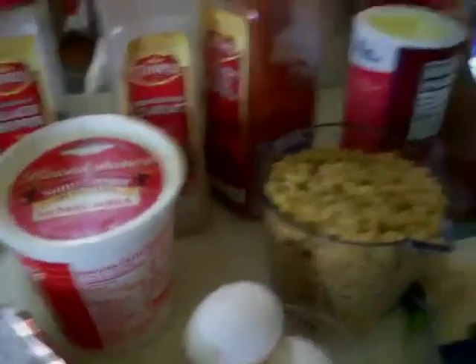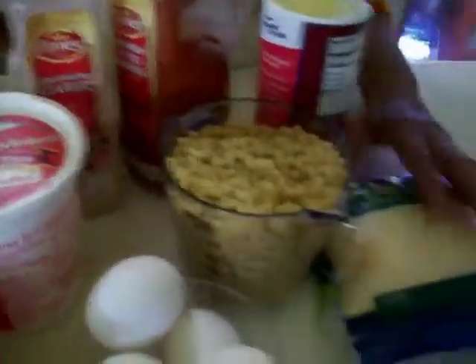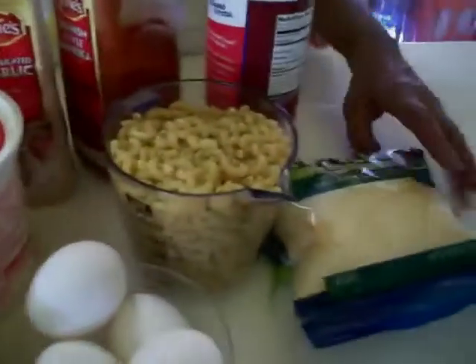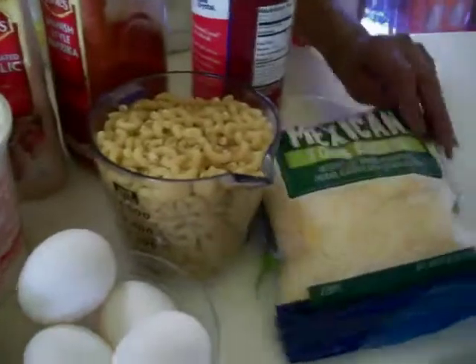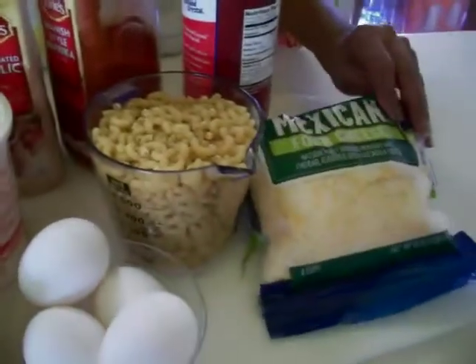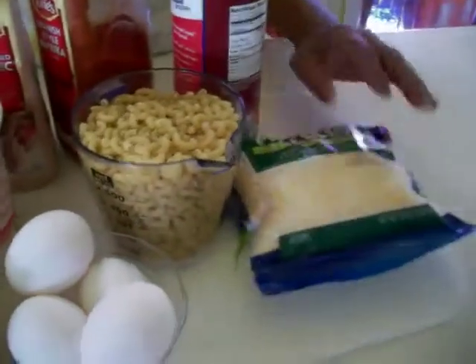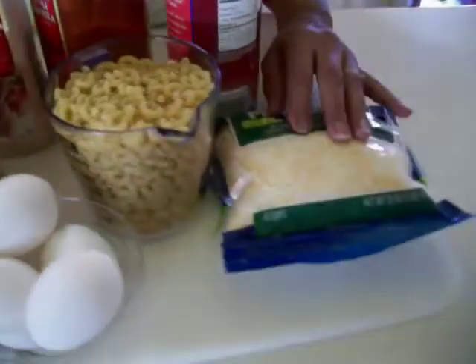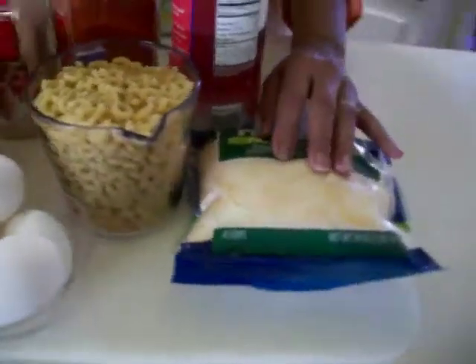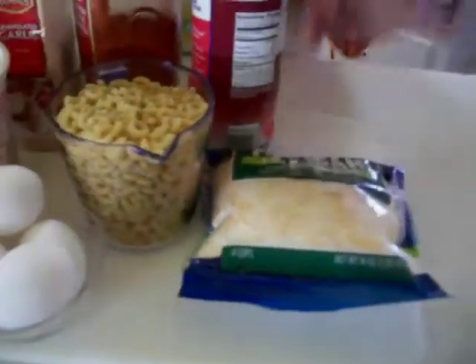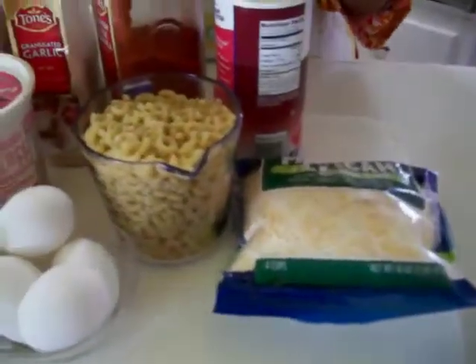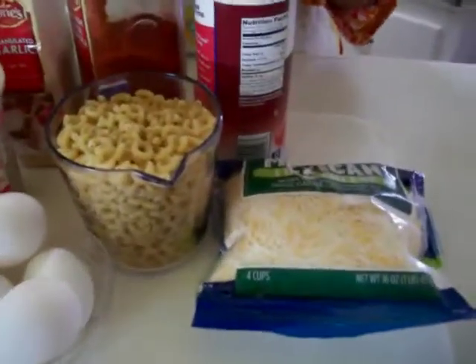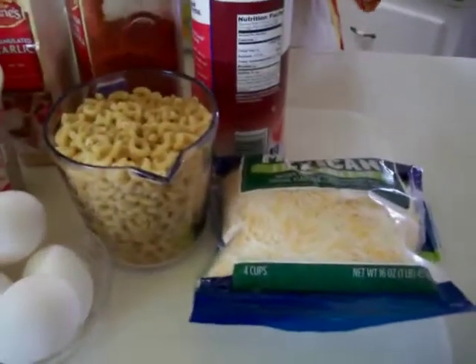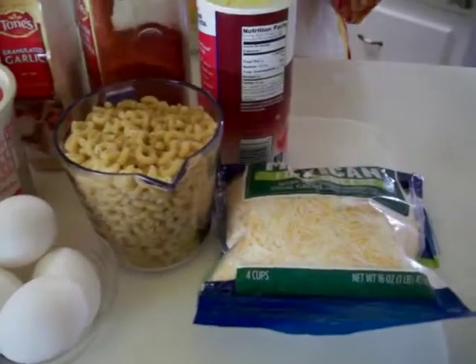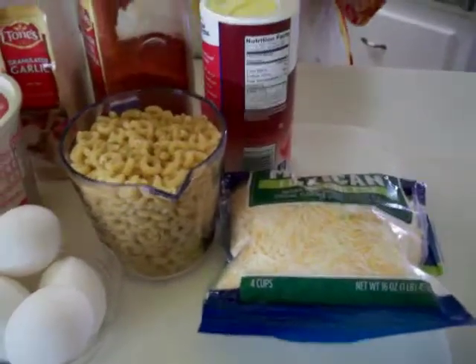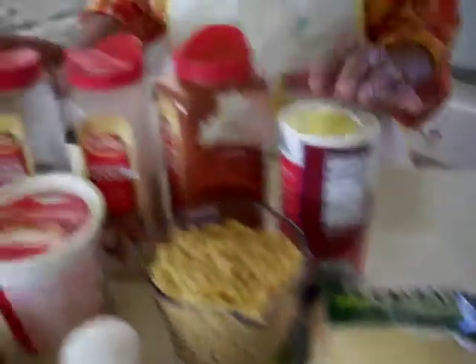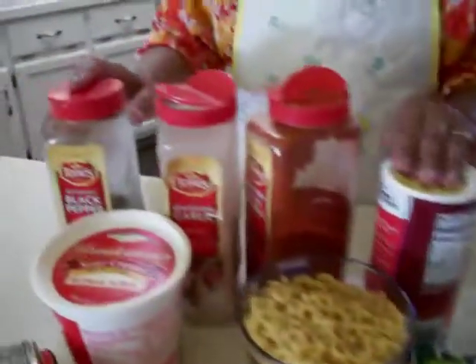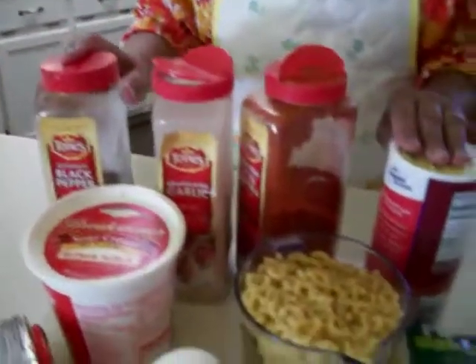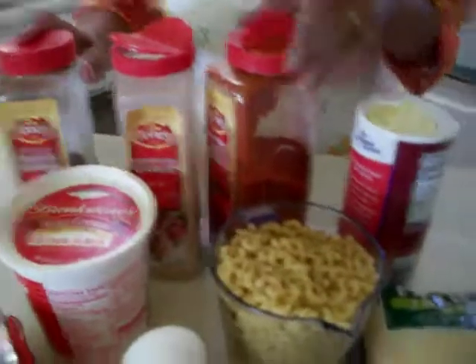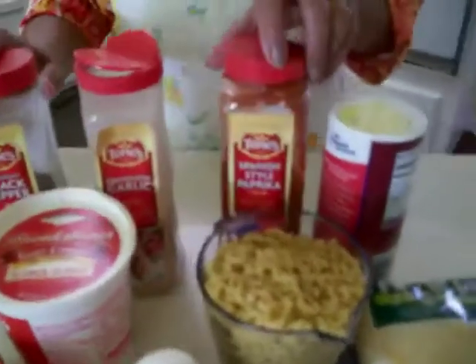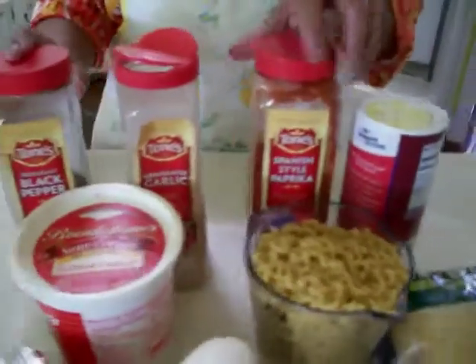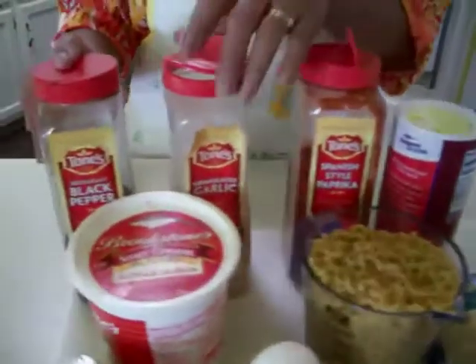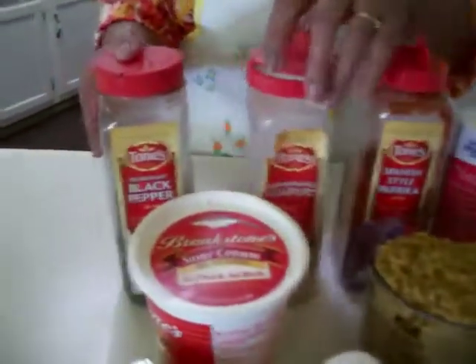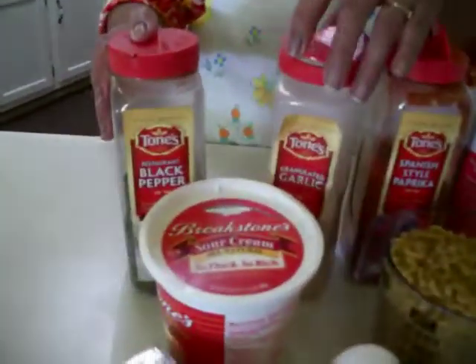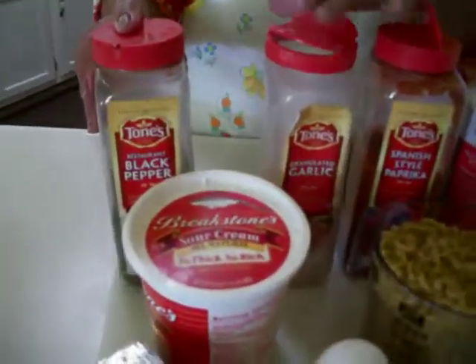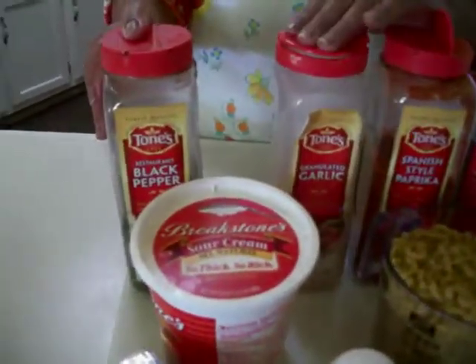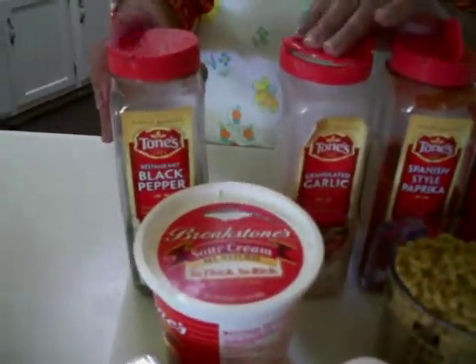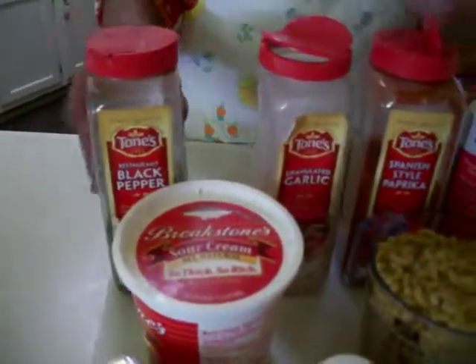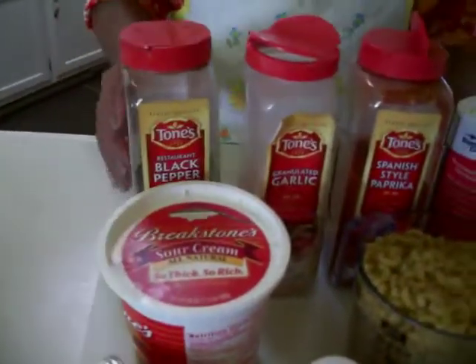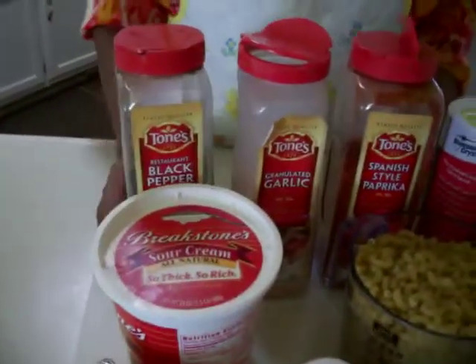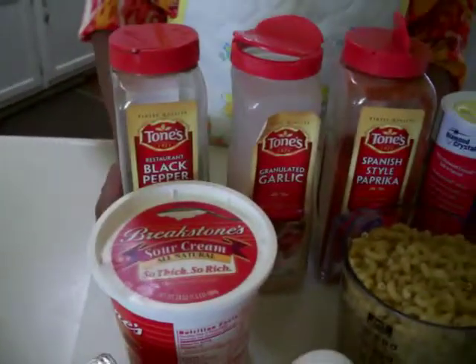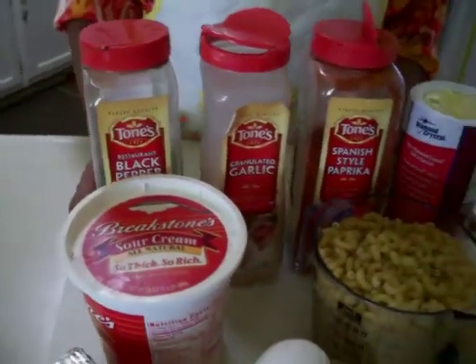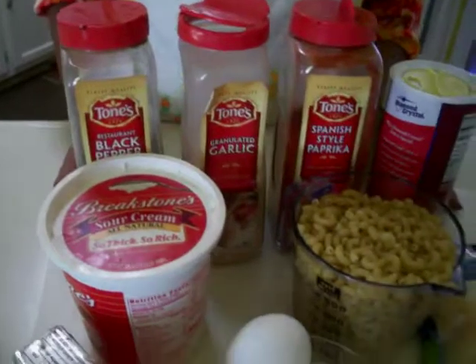I also like to use this four cheese that's grated, and my seasonings are salt, paprika, a little garlic powder, and black pepper.